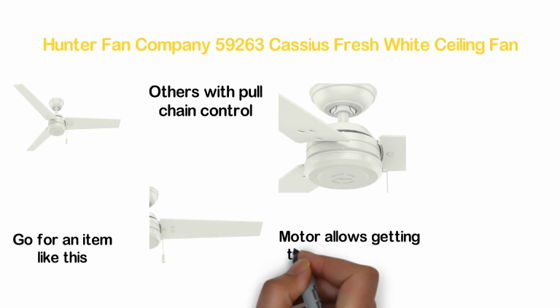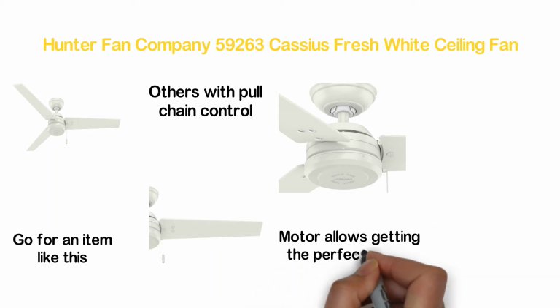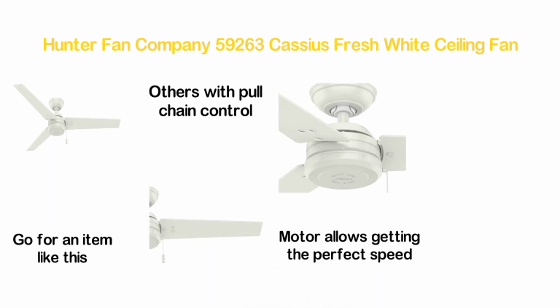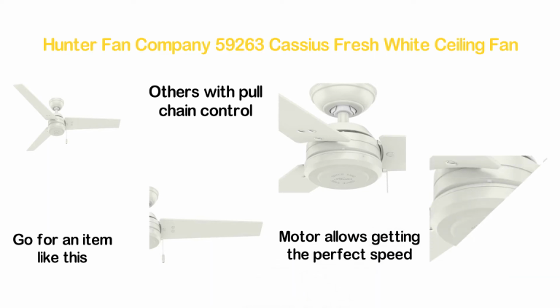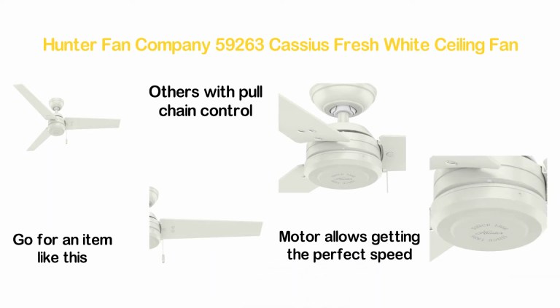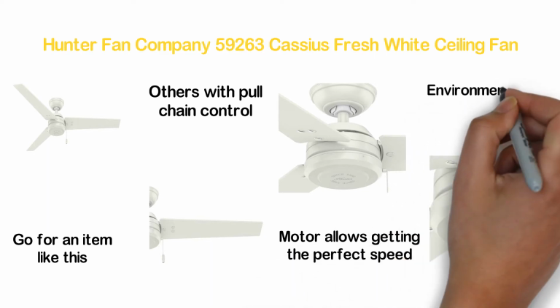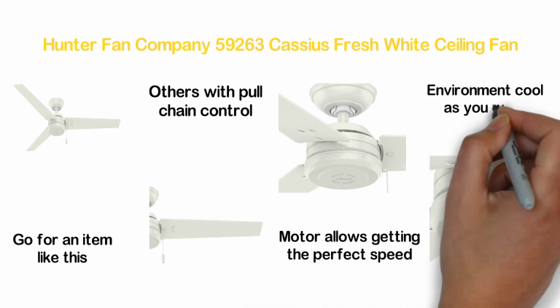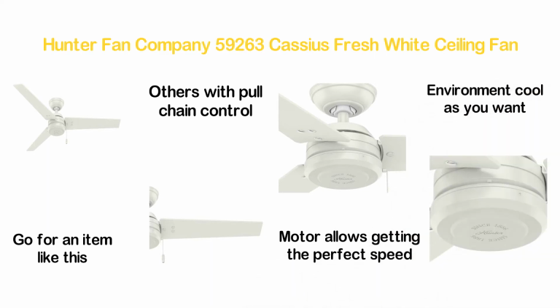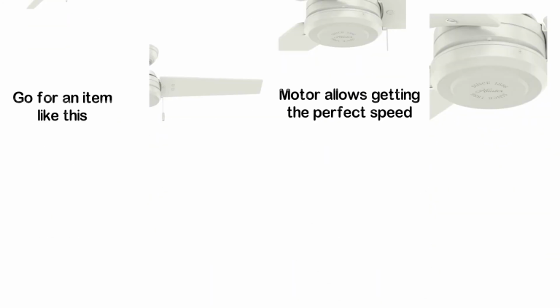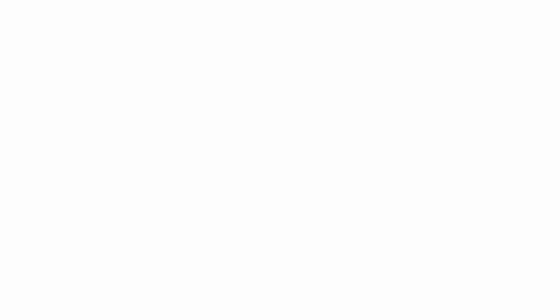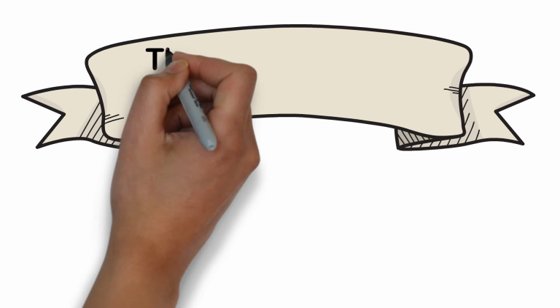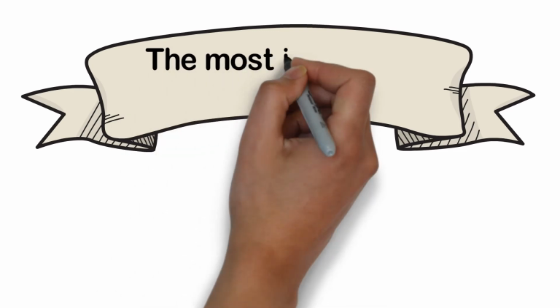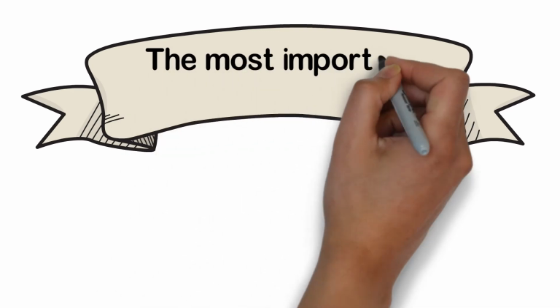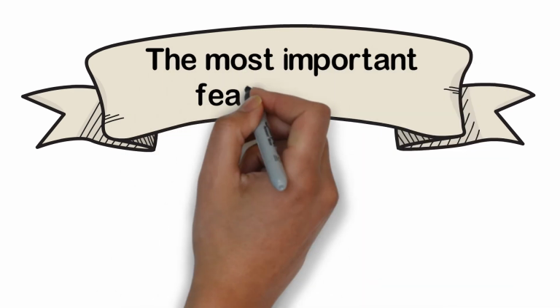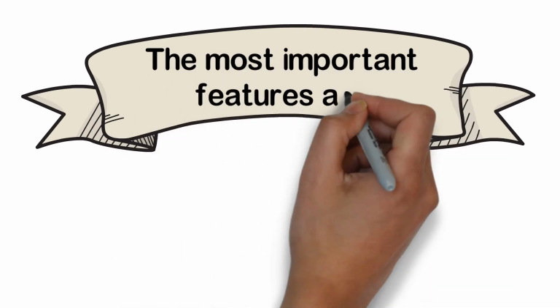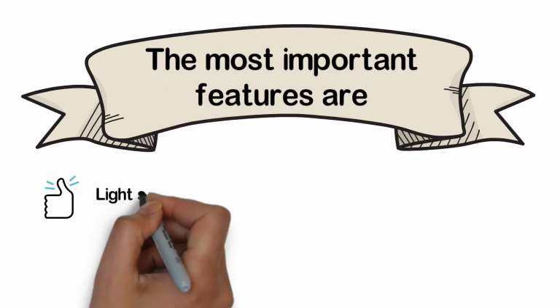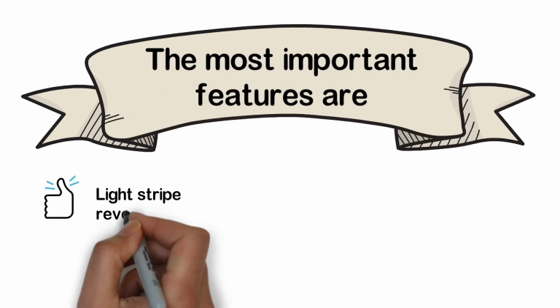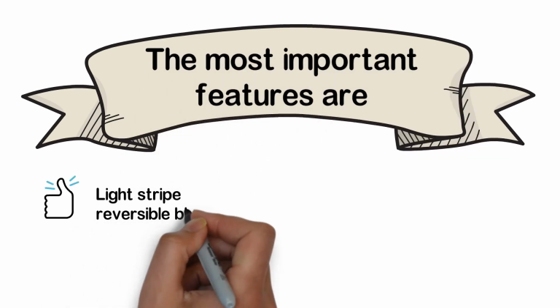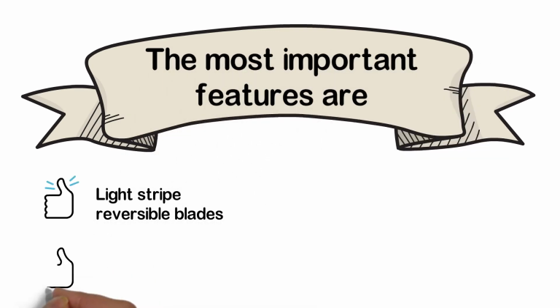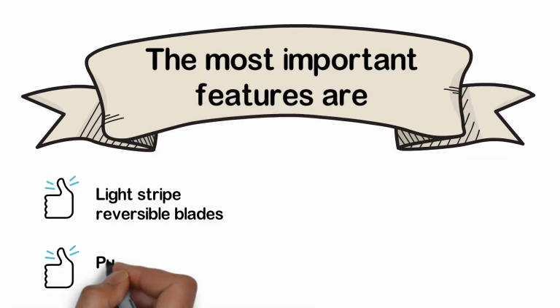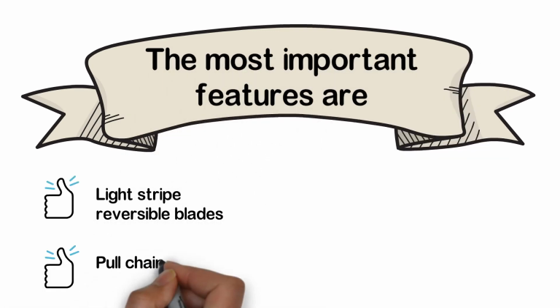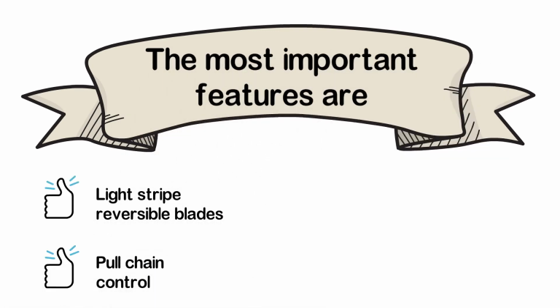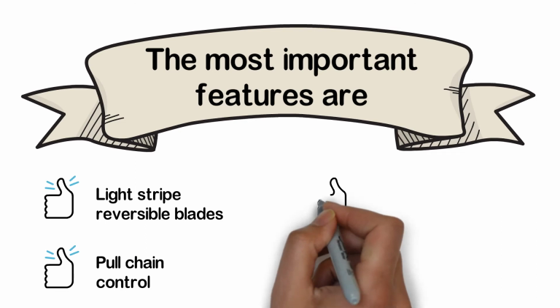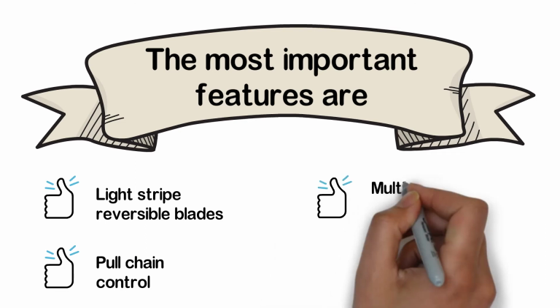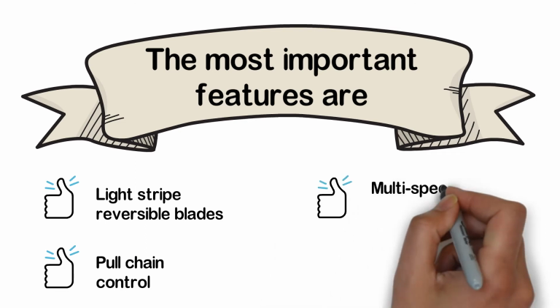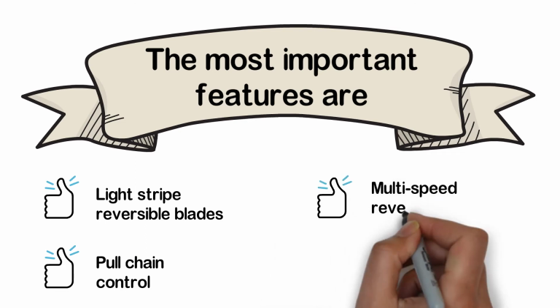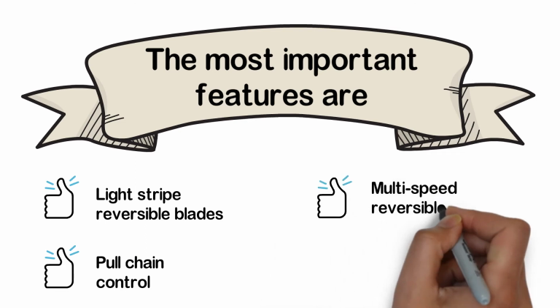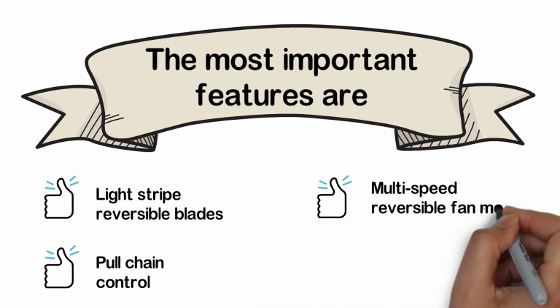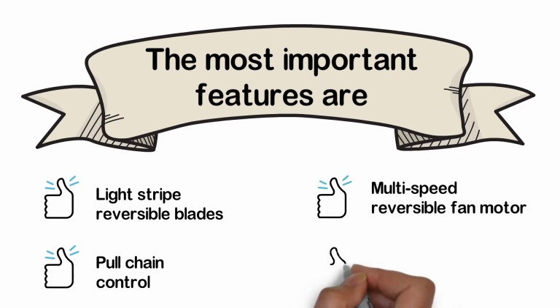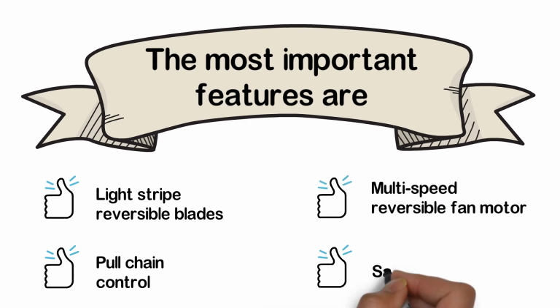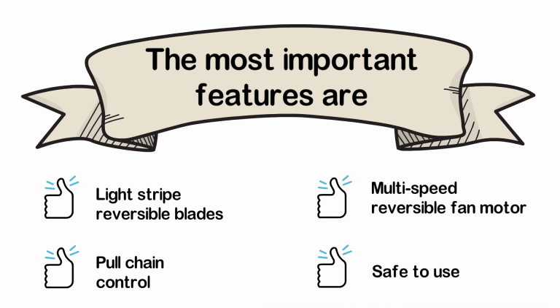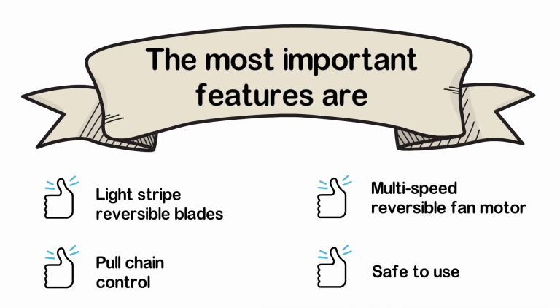The multi-speed reversible fan motor allows getting the perfect speed and airflow for making the environment as cool as you want. The most important features are: light stripe reversible blades, pull chain control, multi-speed reversible fan motor, and safe to use.